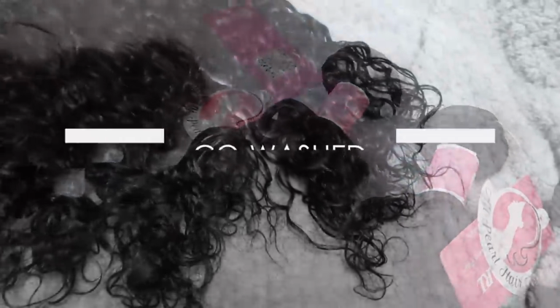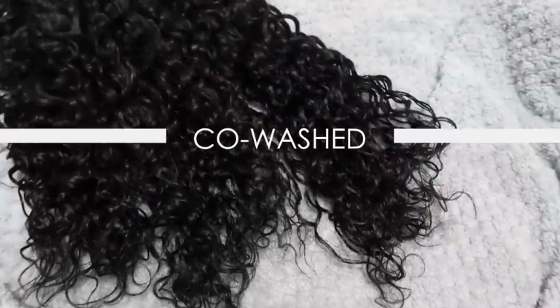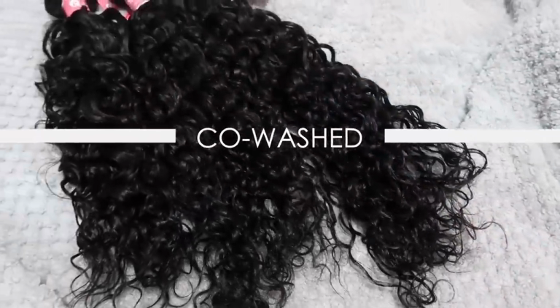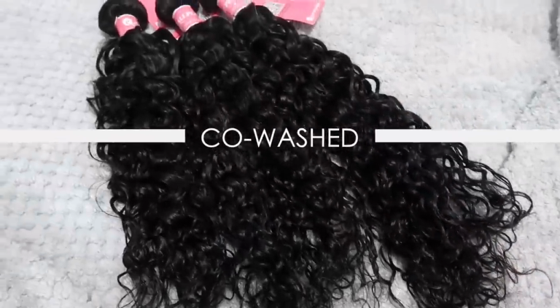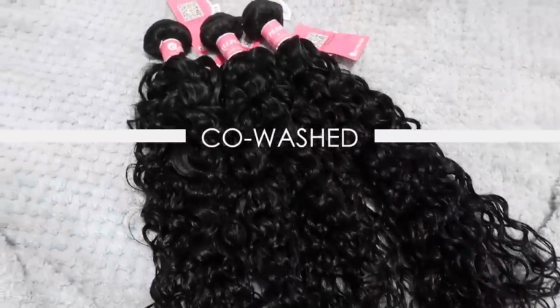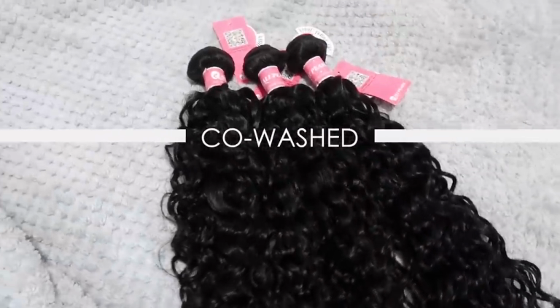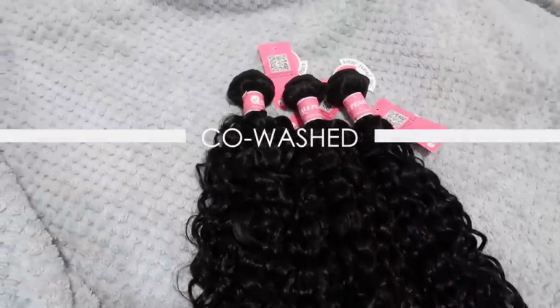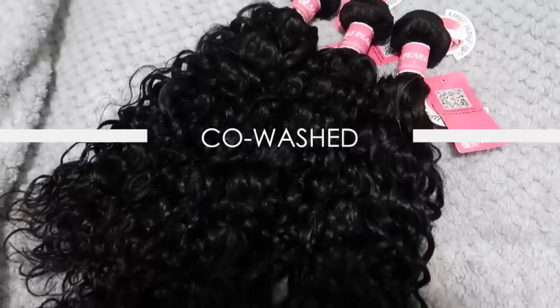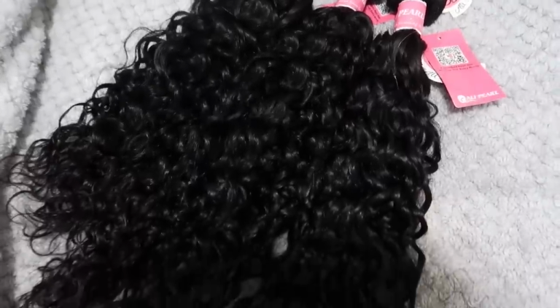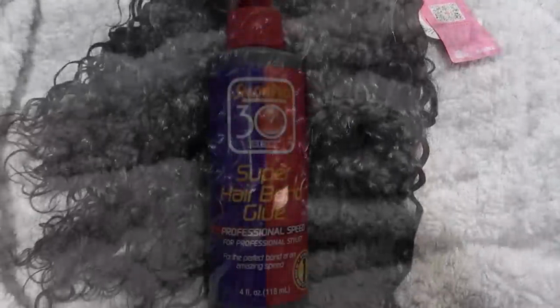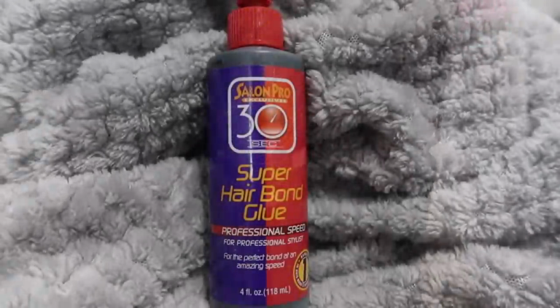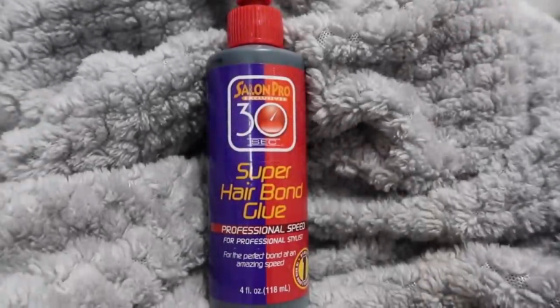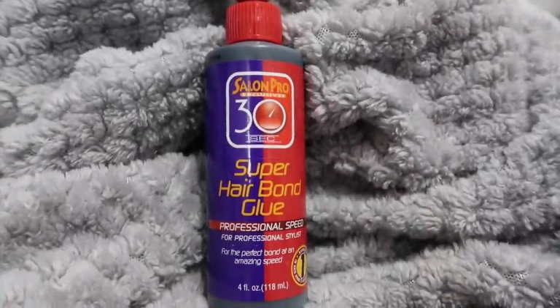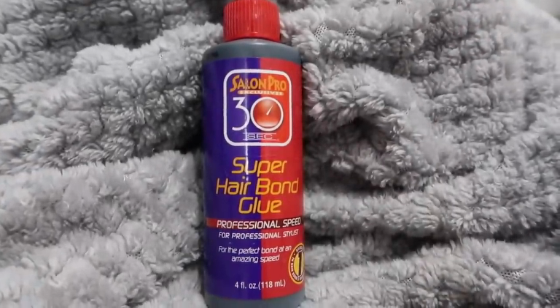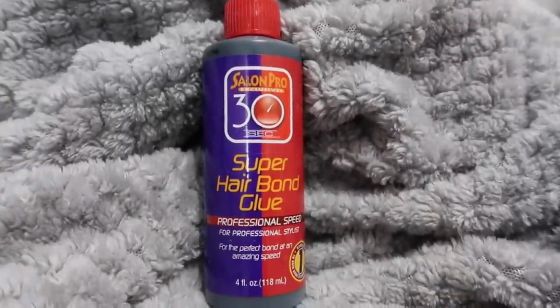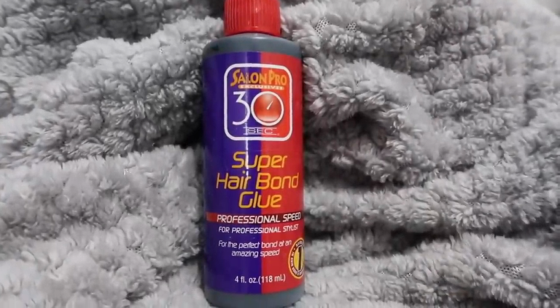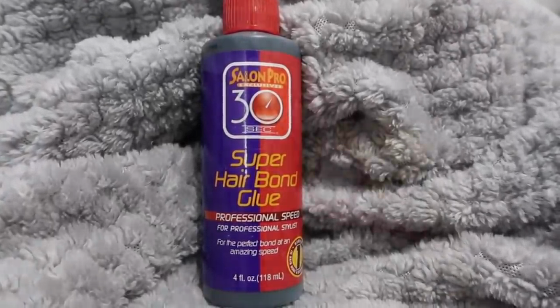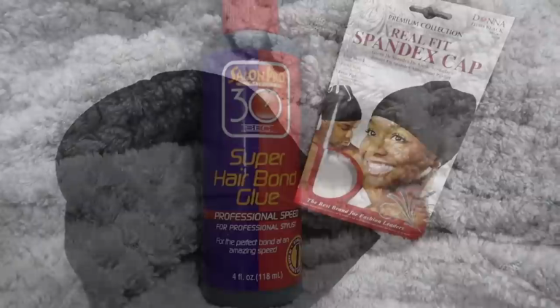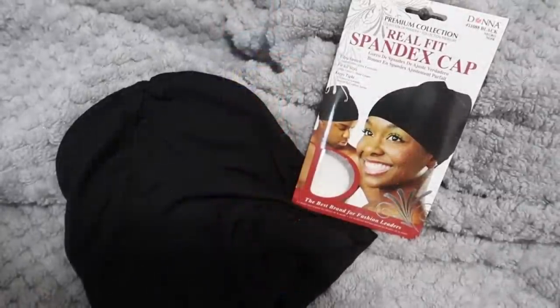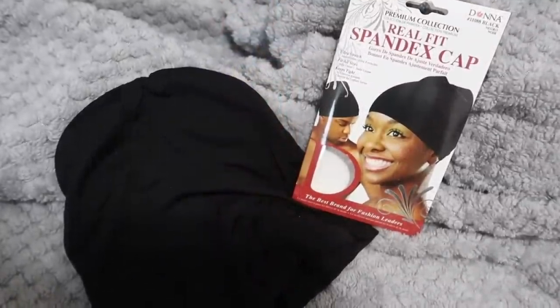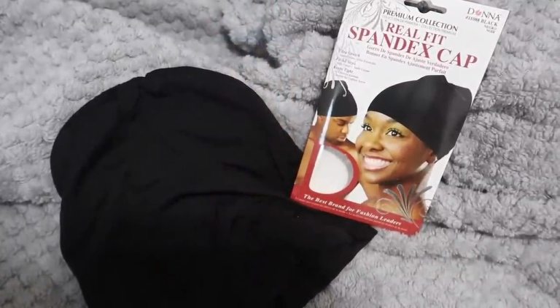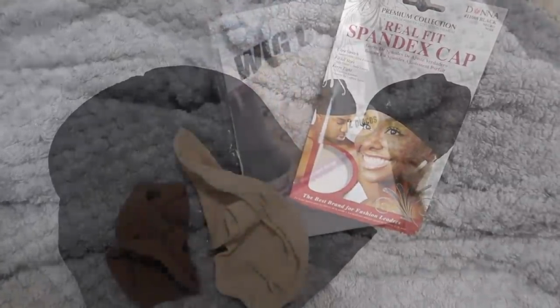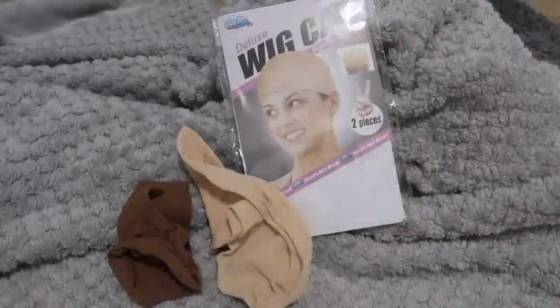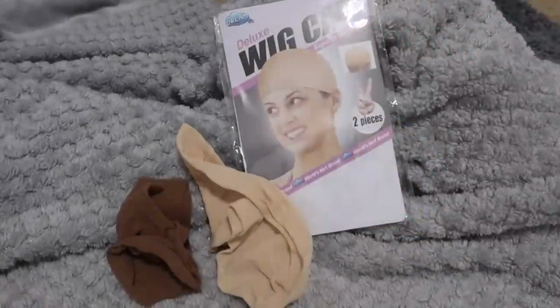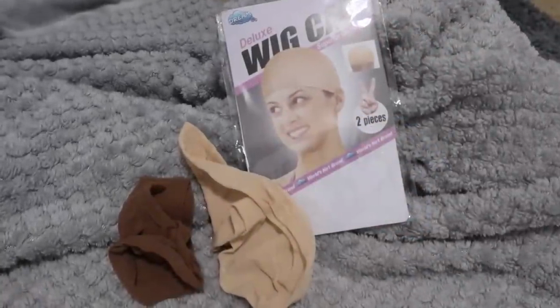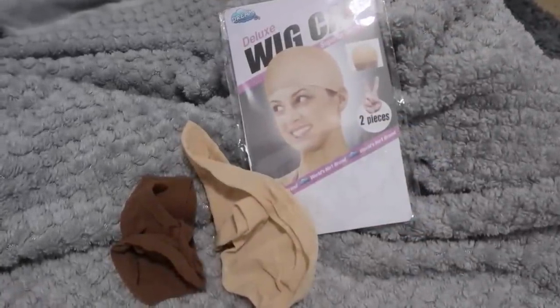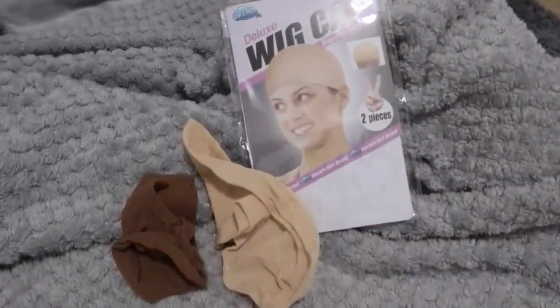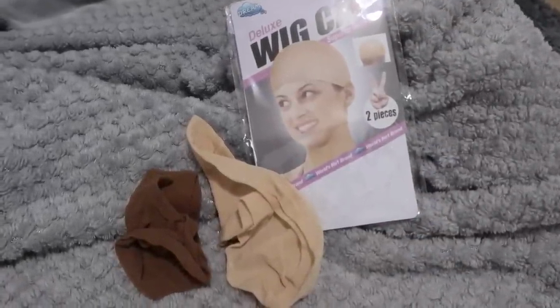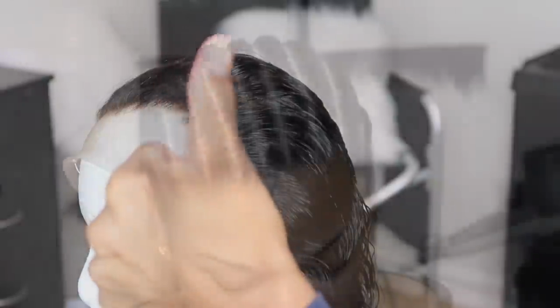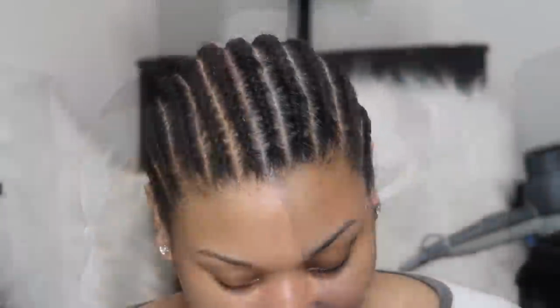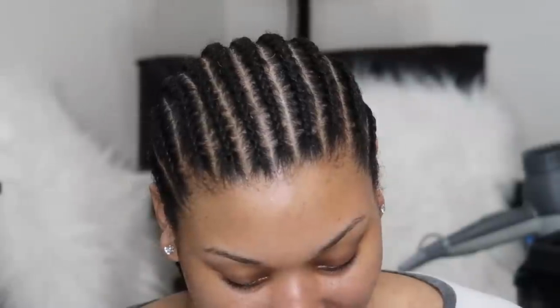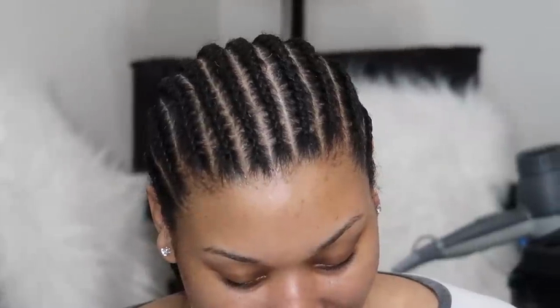Here's how it looks after it's co-washed — I am just so in love with this wave pattern. Before we begin, here are just a few things you're going to need for this quick weave: of course the glue, a spandex cap, and your wig caps. You want to get one to match your skin color.